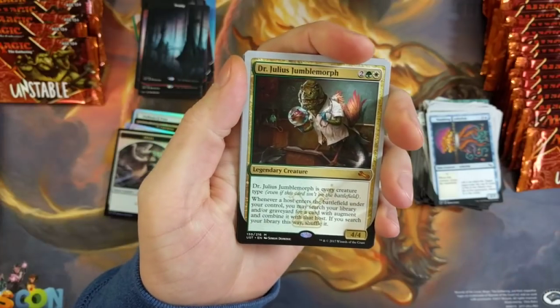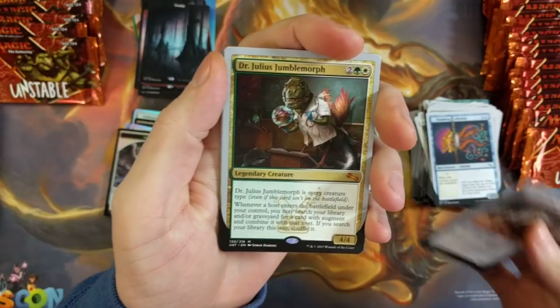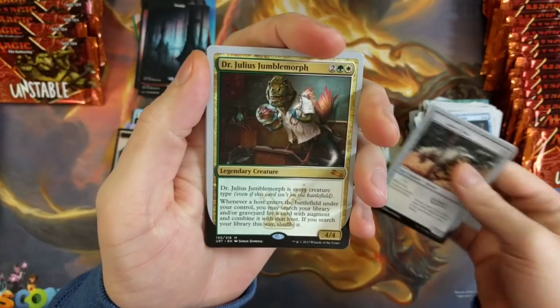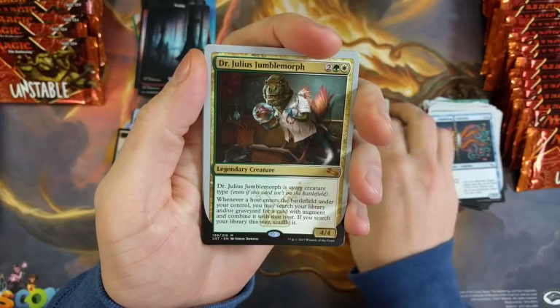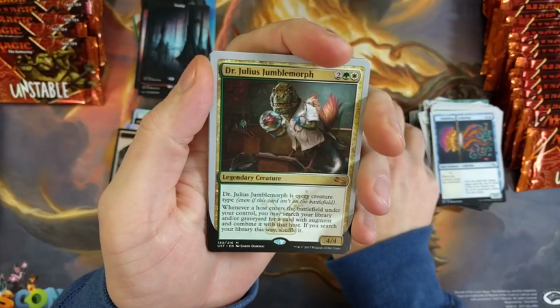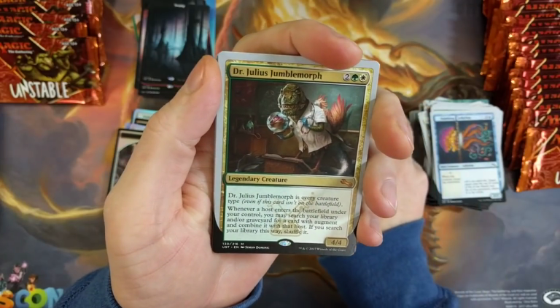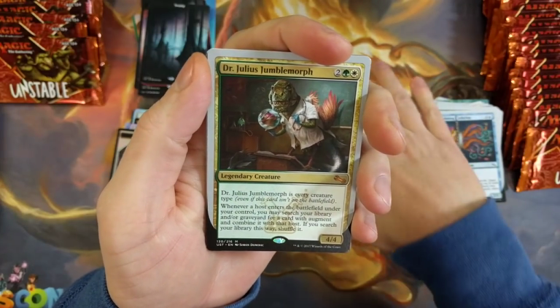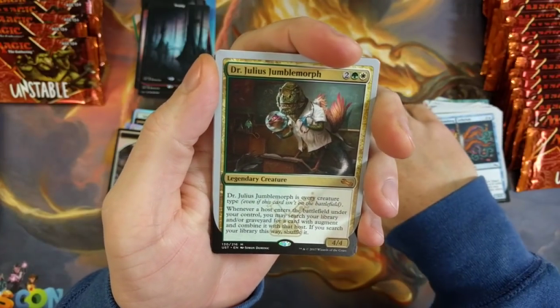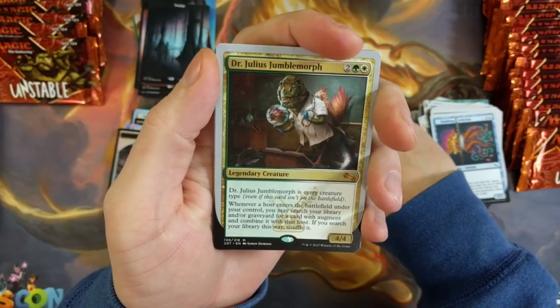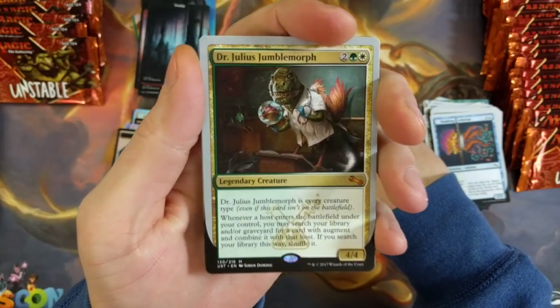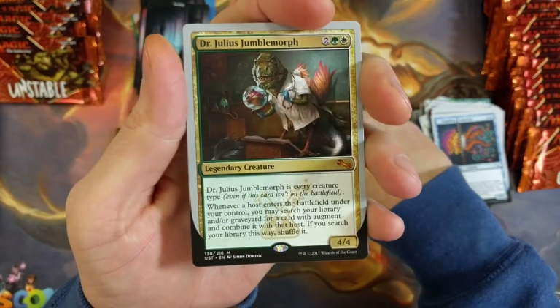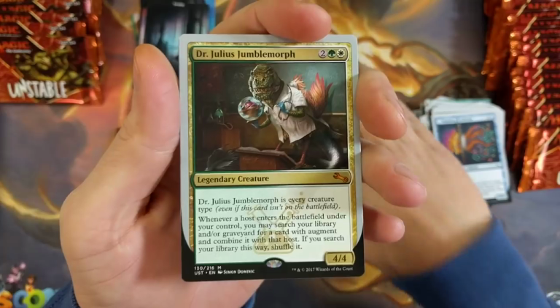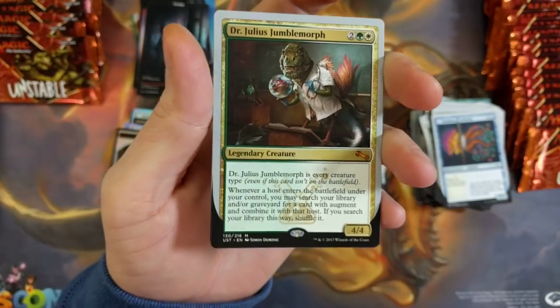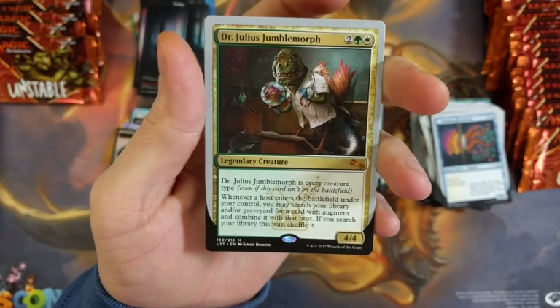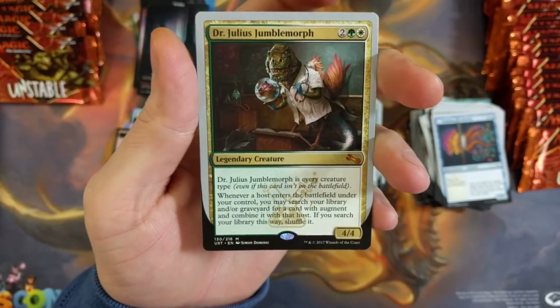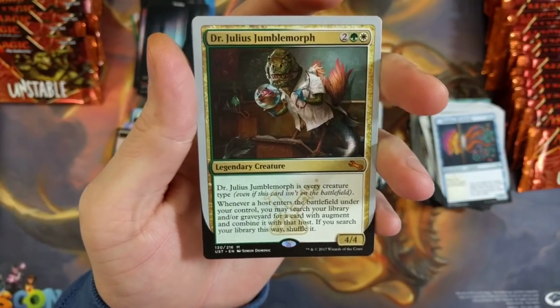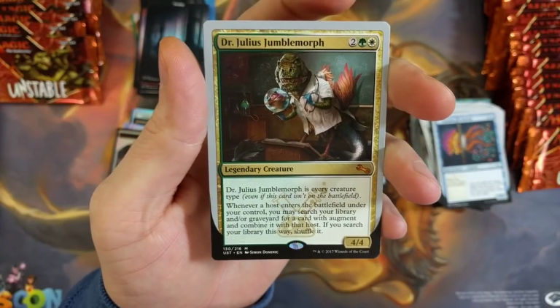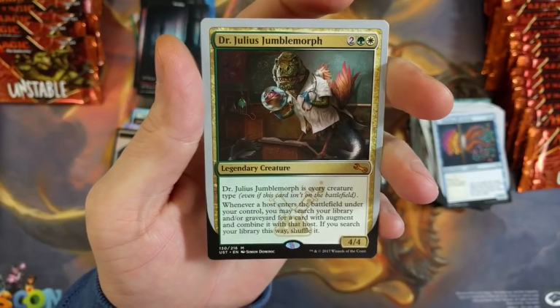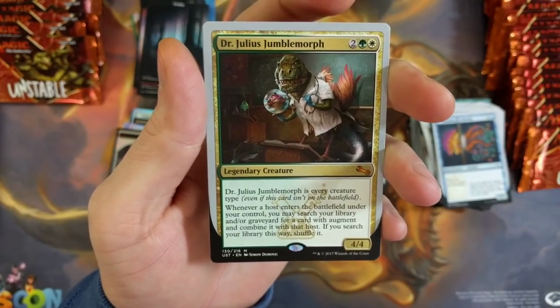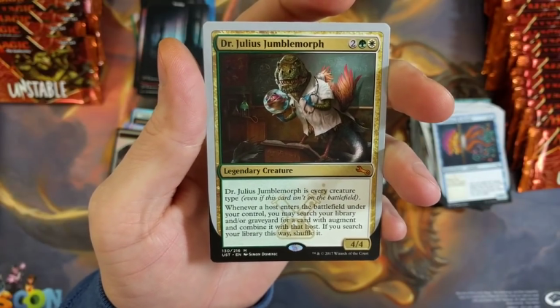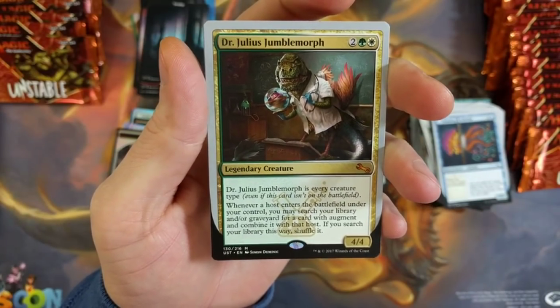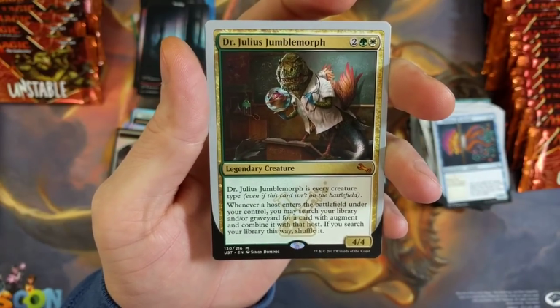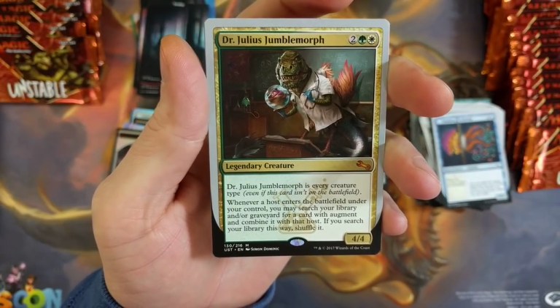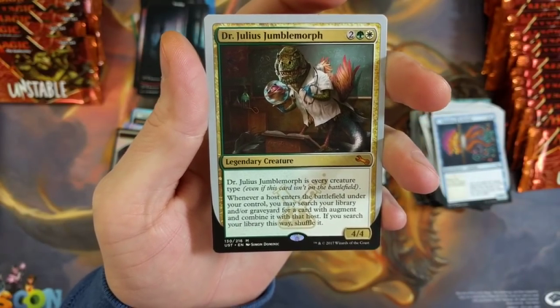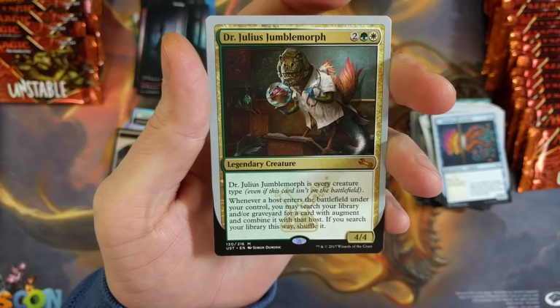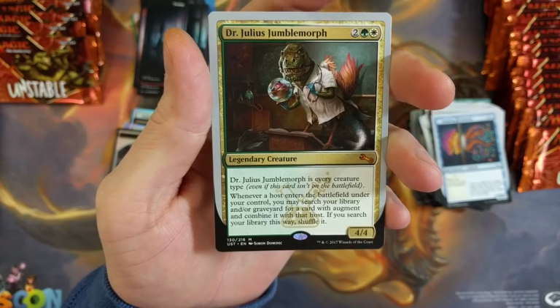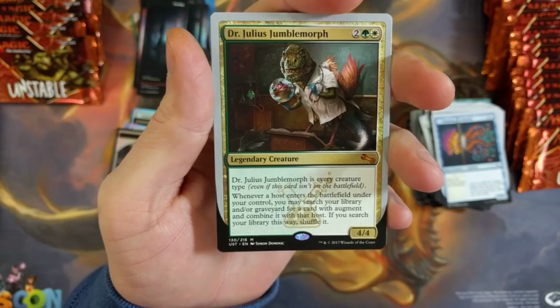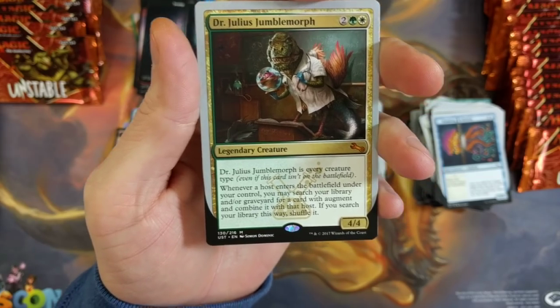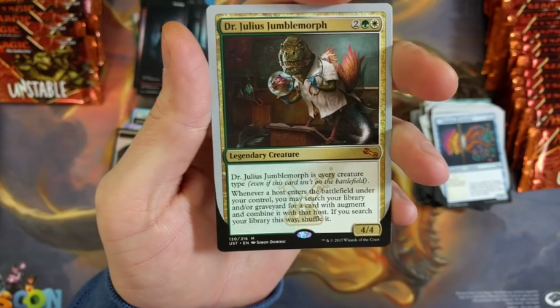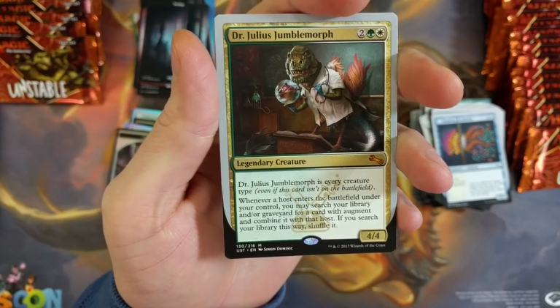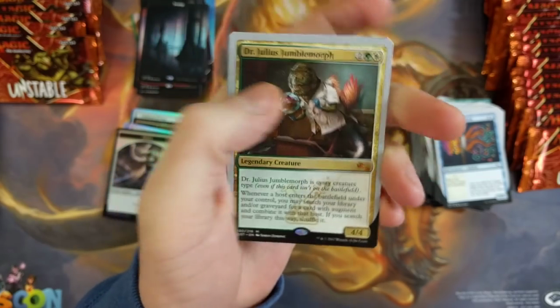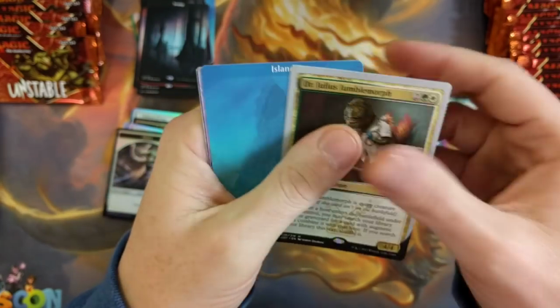Dr. Julius — not an Urza. Legendary Creature Dr. Julius: Jumble Morph is every creature. Whenever a host enters the battlefield under your control, you may search your library and your graveyard for a card with Augment and combine it with a host. If you search your library this way, shuffle it. Island, got the Twiddle, and Division, and a Gnome Full Art.